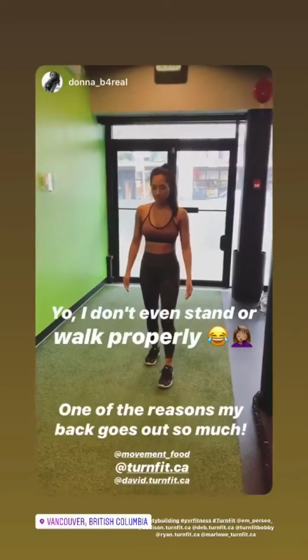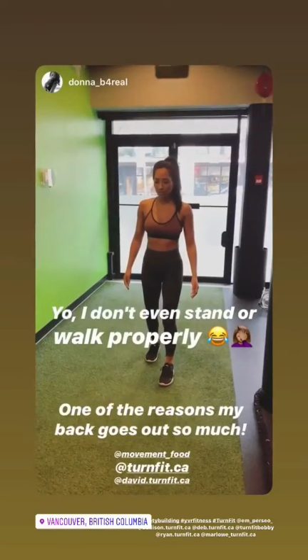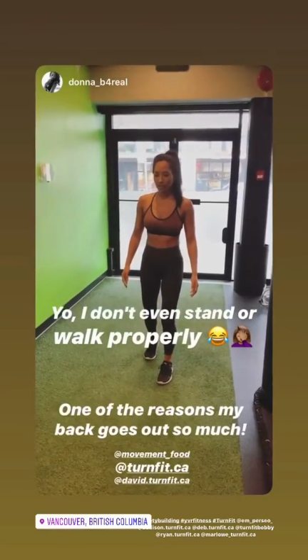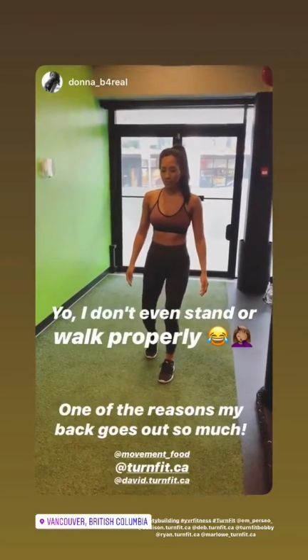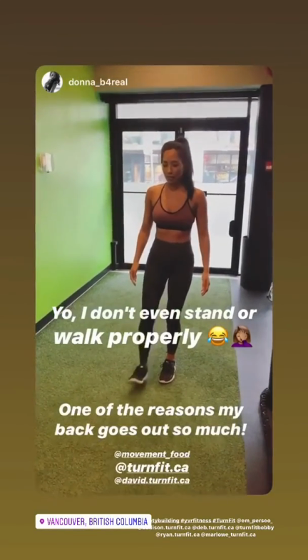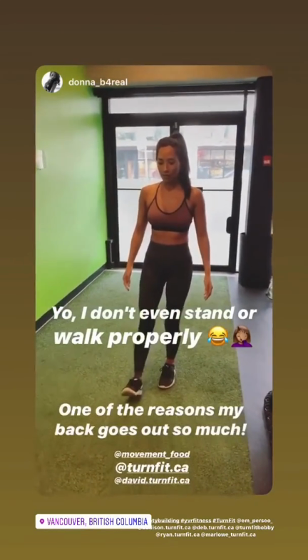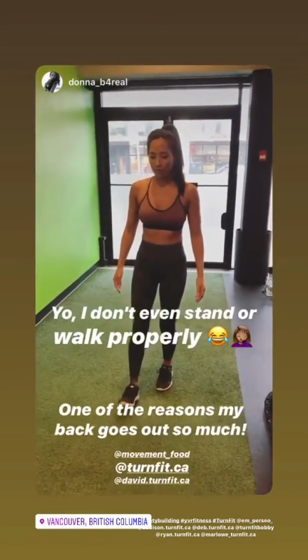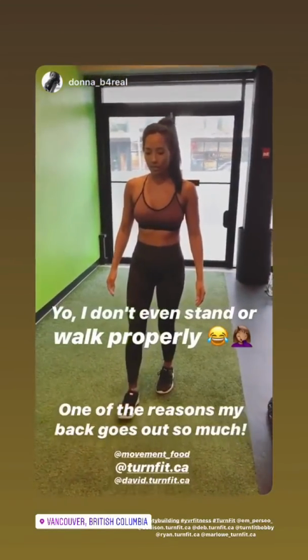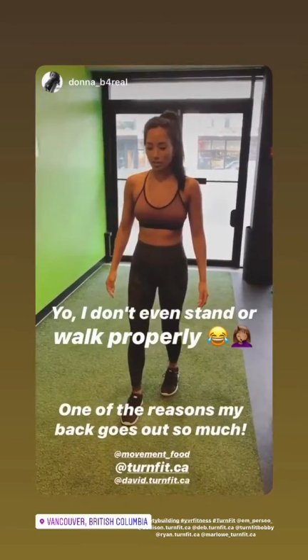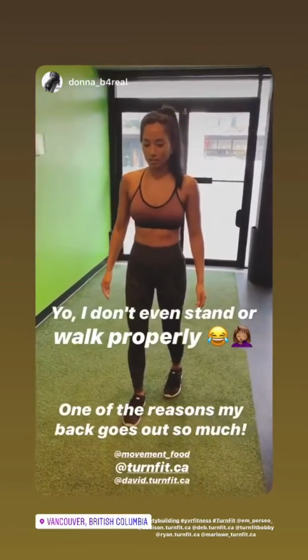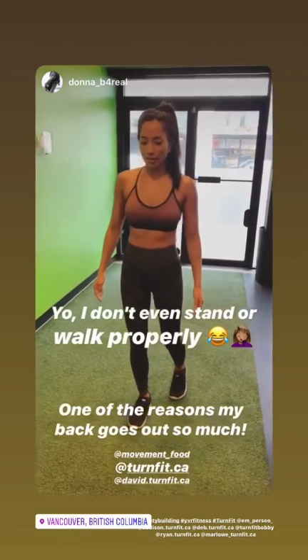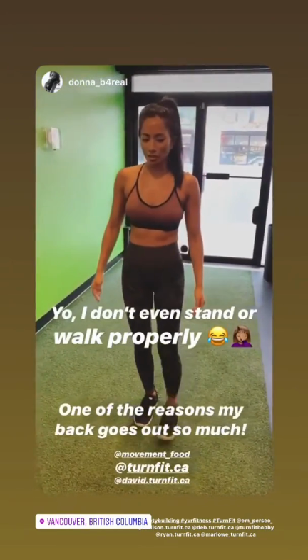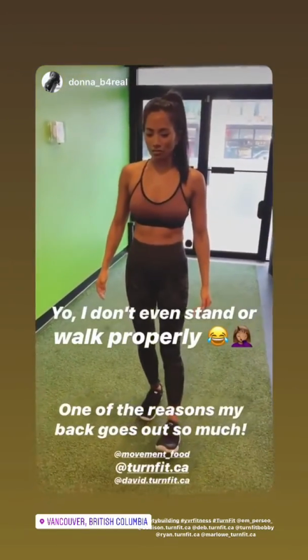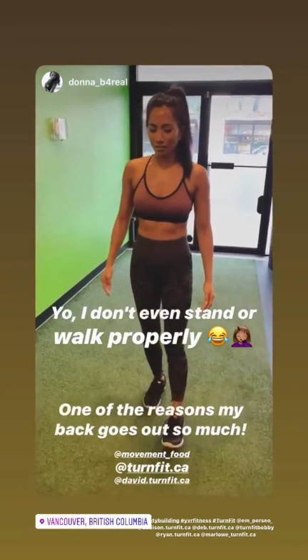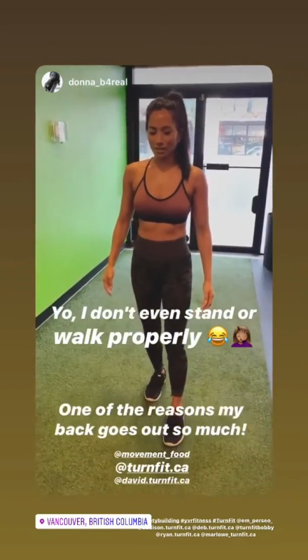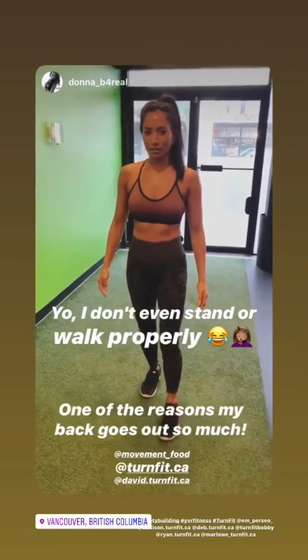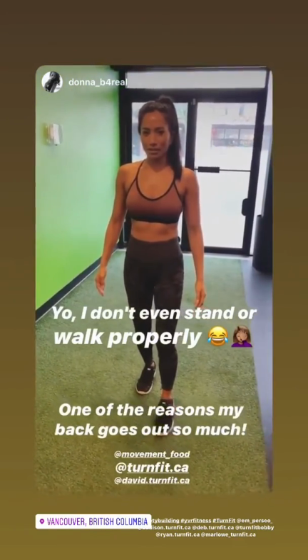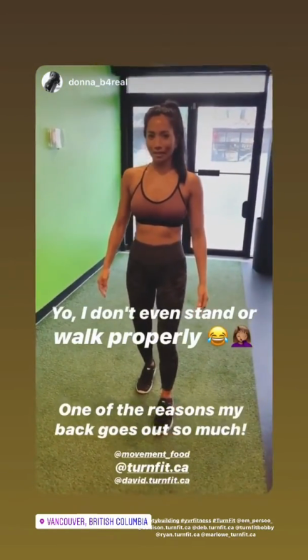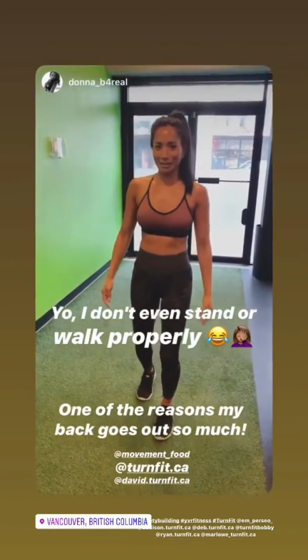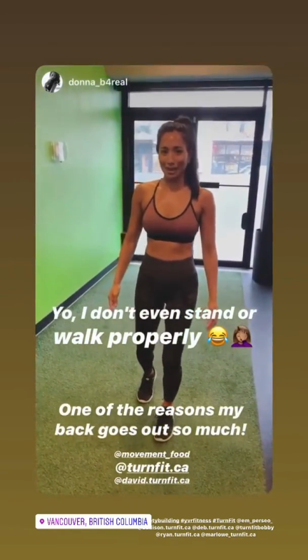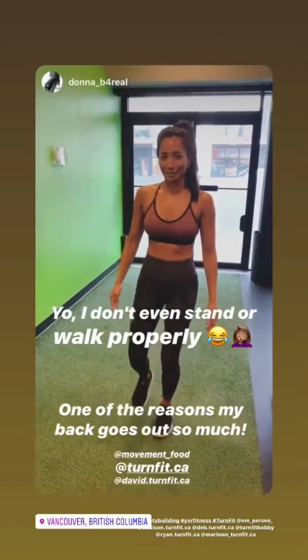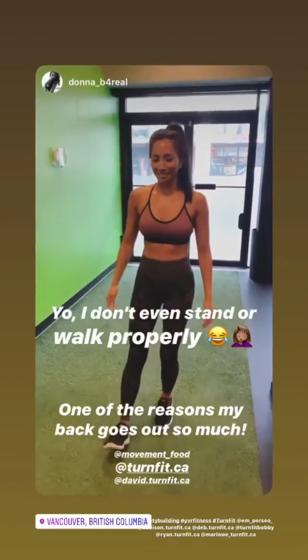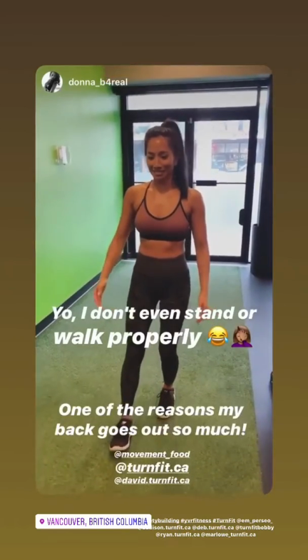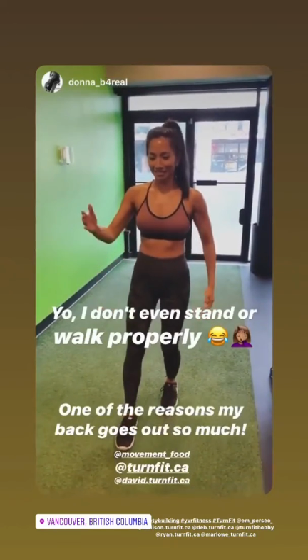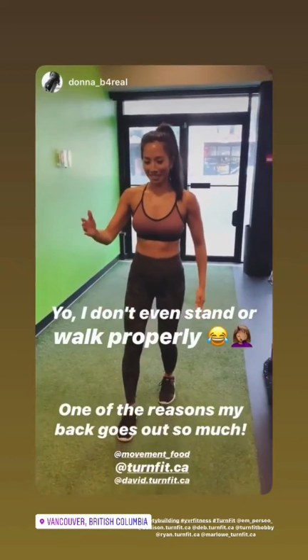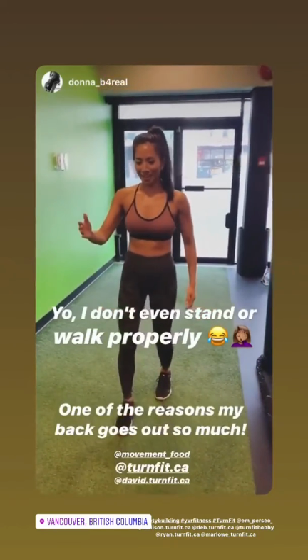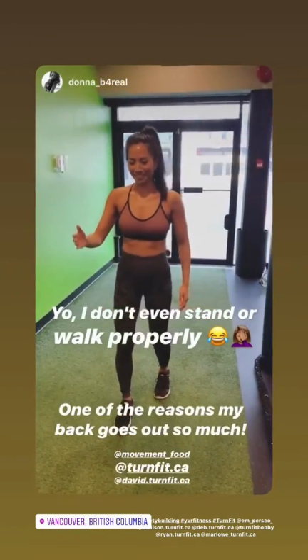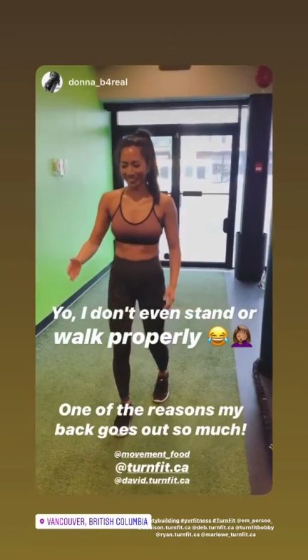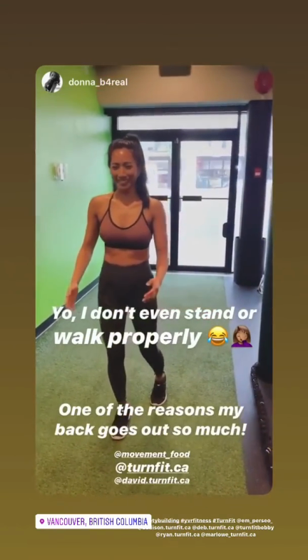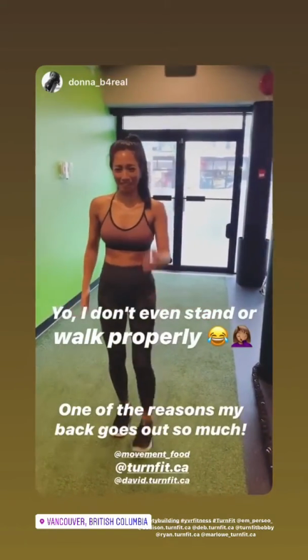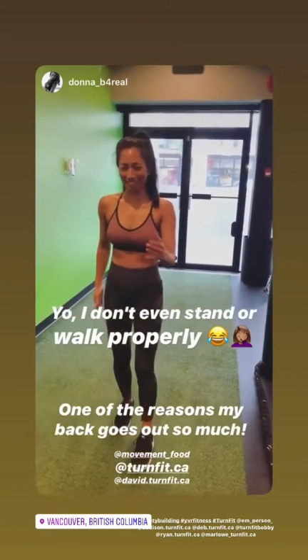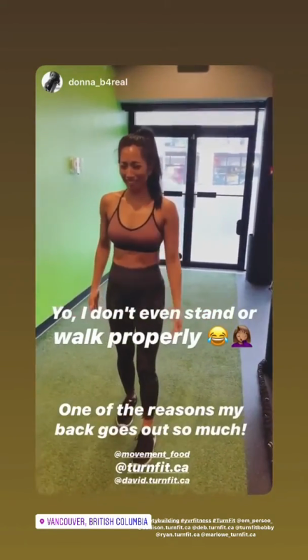David teaches me how to walk properly — heel strike first, then roll to the big toe. I'm not sure what to do with my arms, and my new walking technique looks a little awkward.